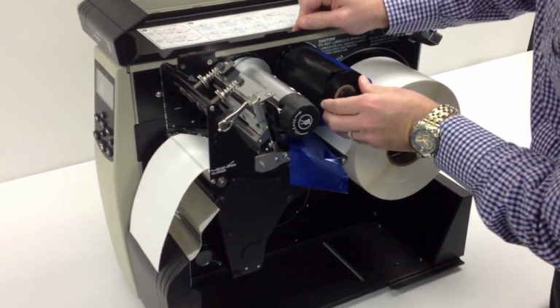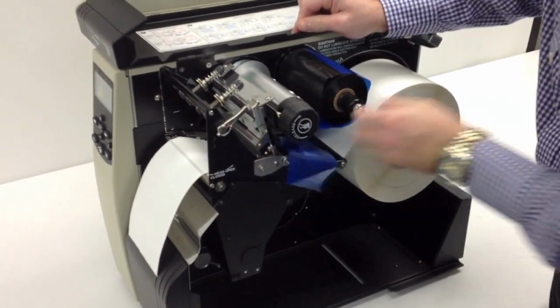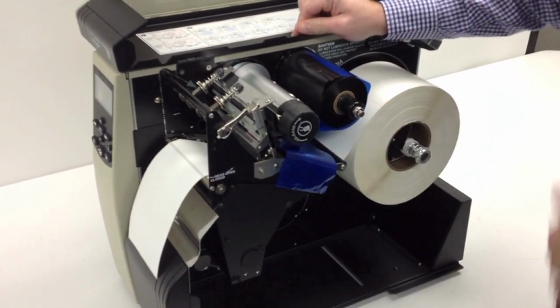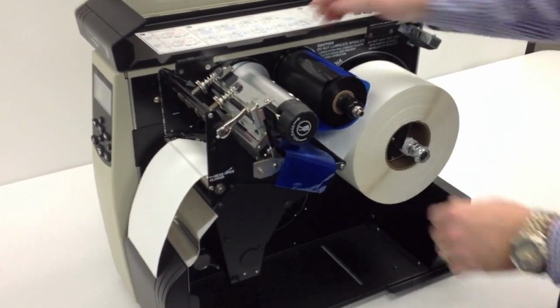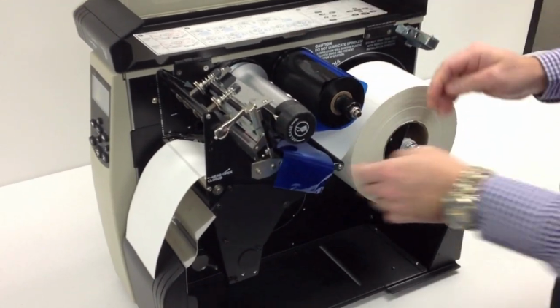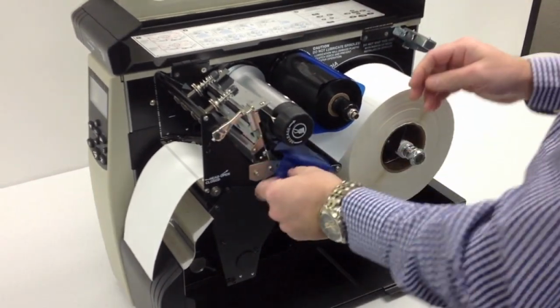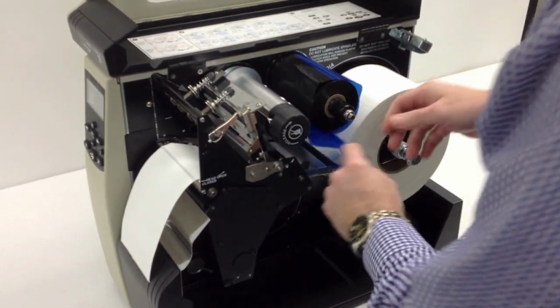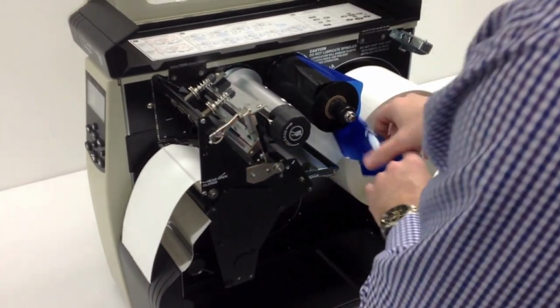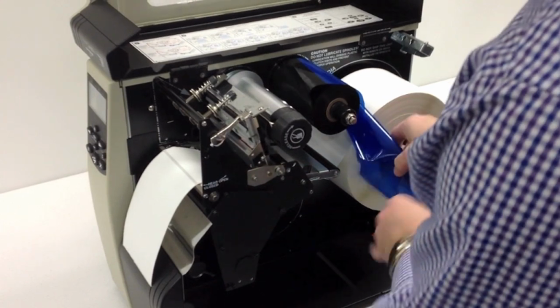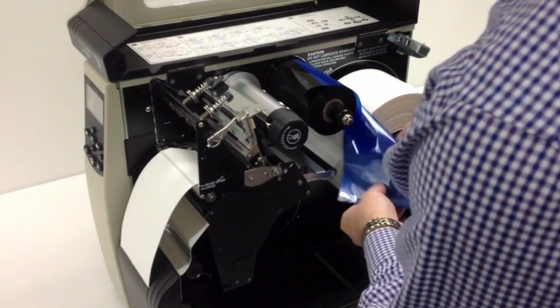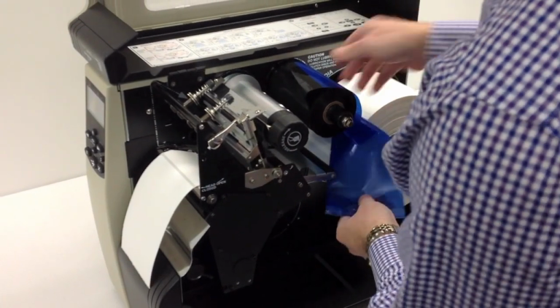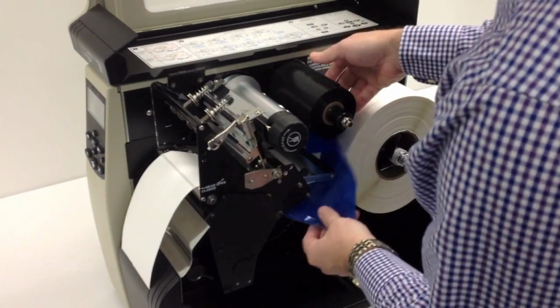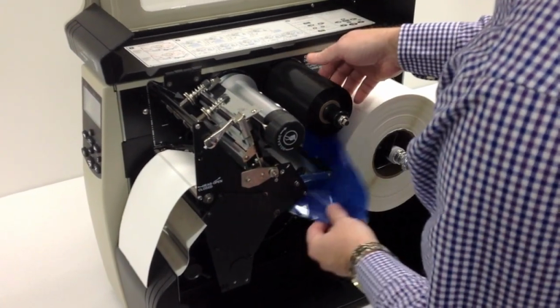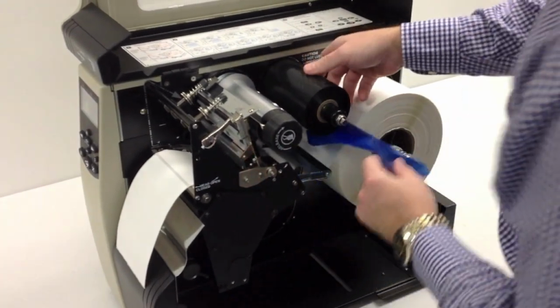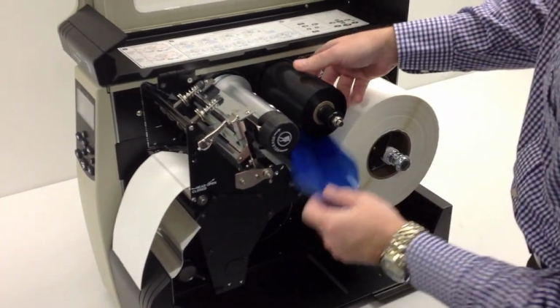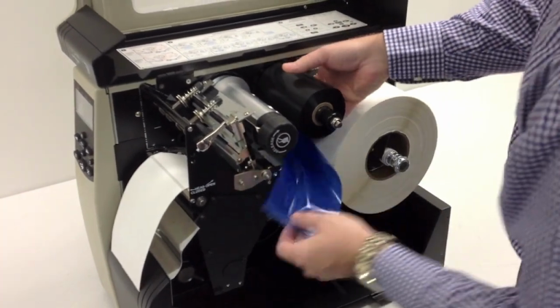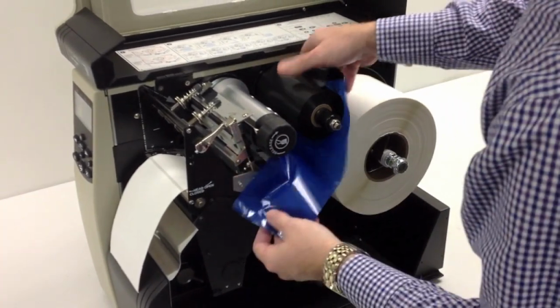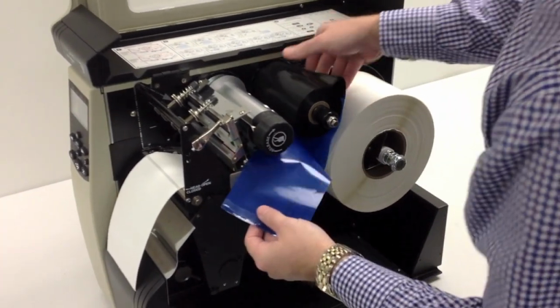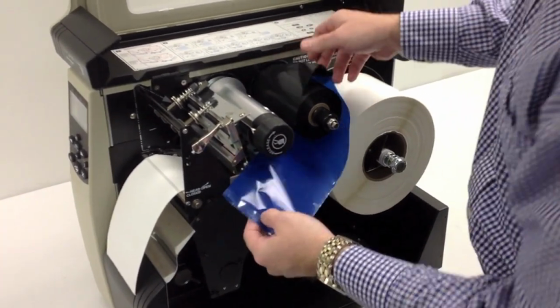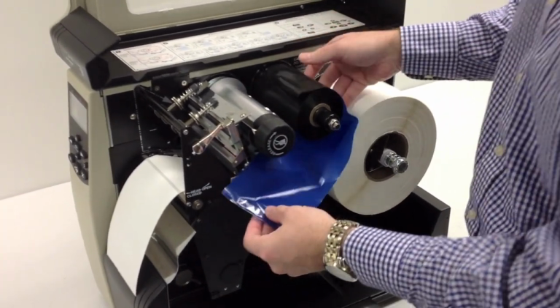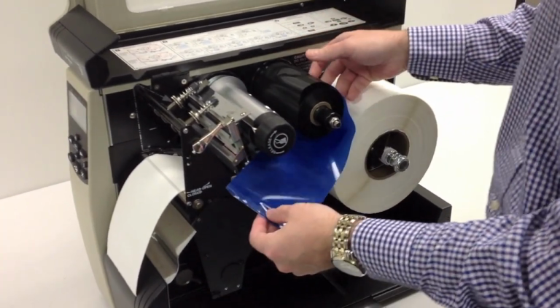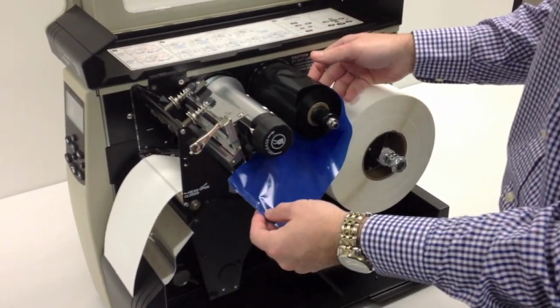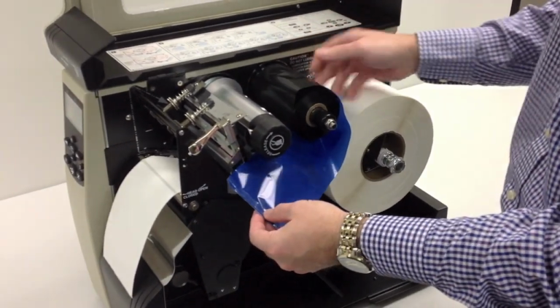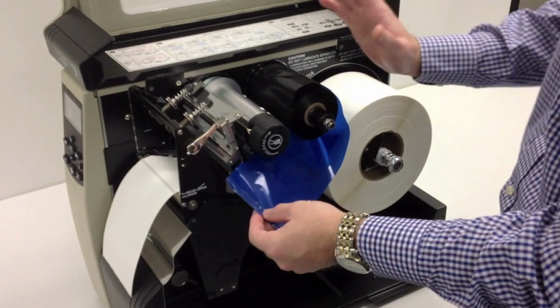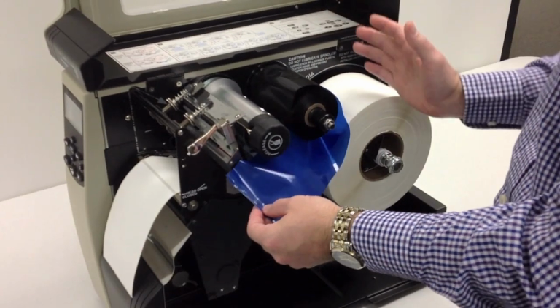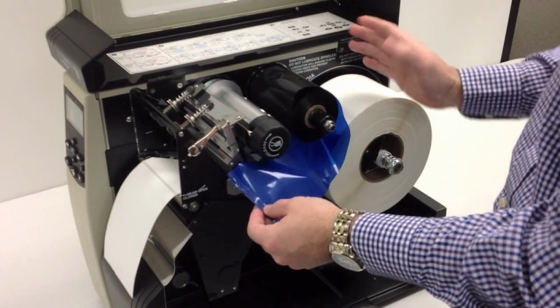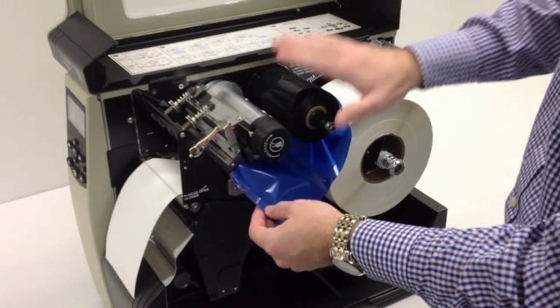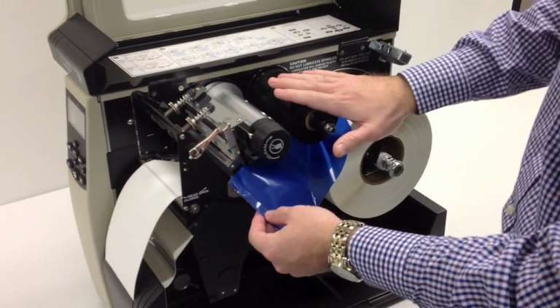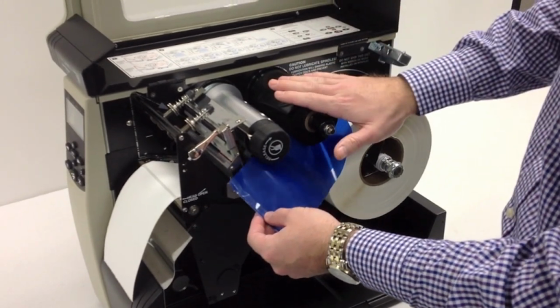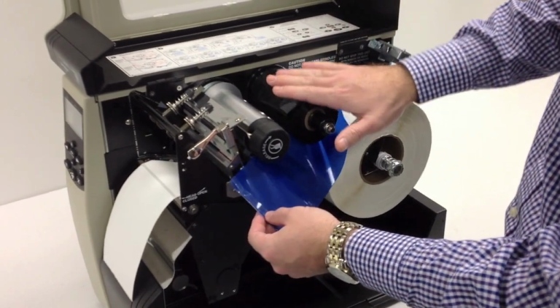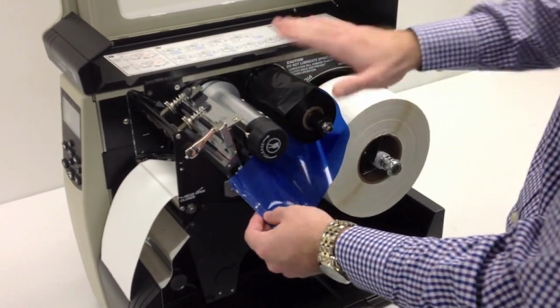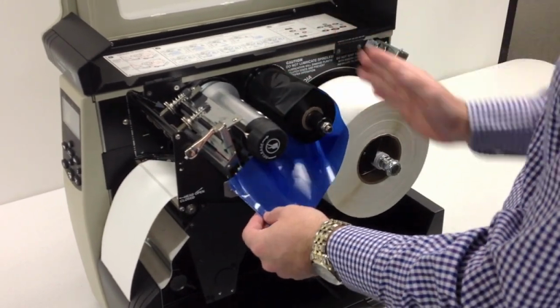When dealing with a Zebra printer, the ribbon is wound in, wound out — so ink is out. You want the ribbon to come off clockwise.